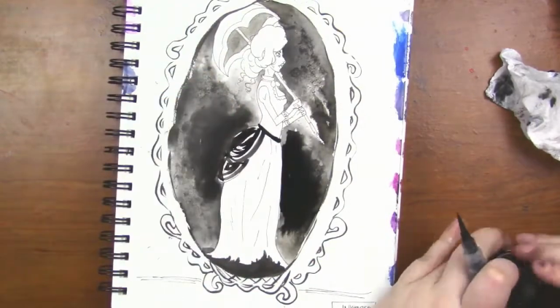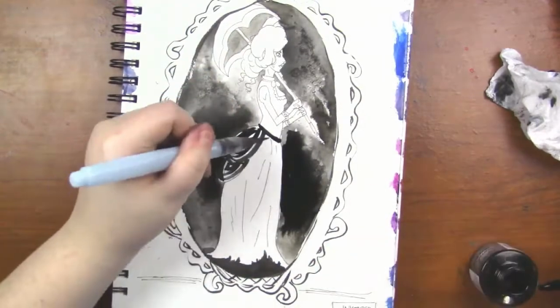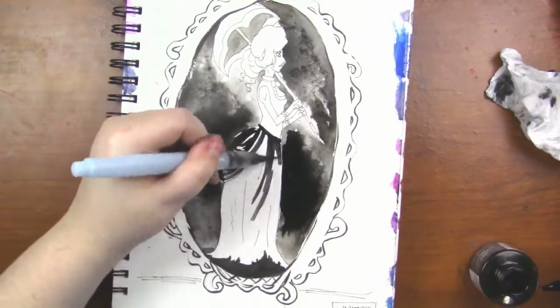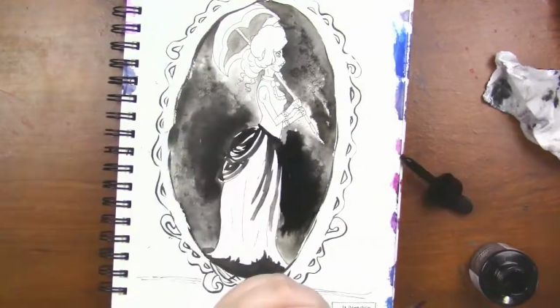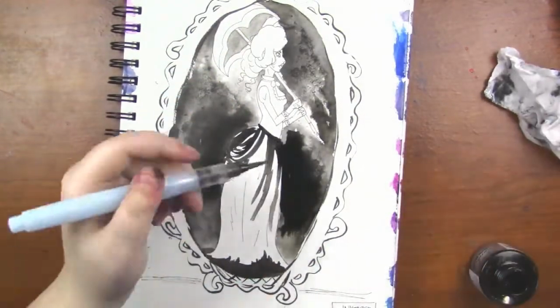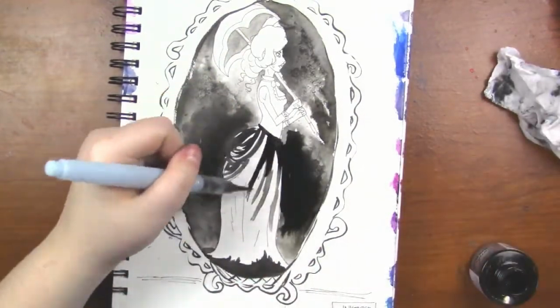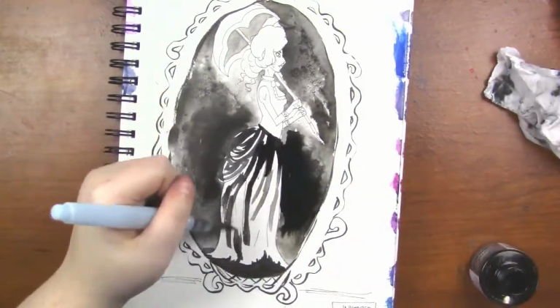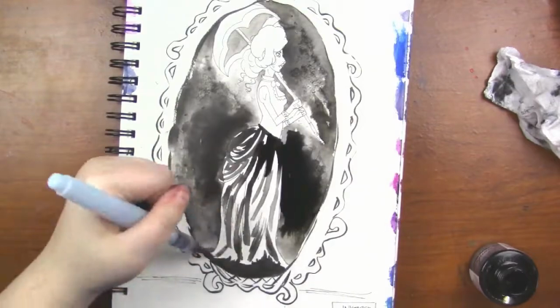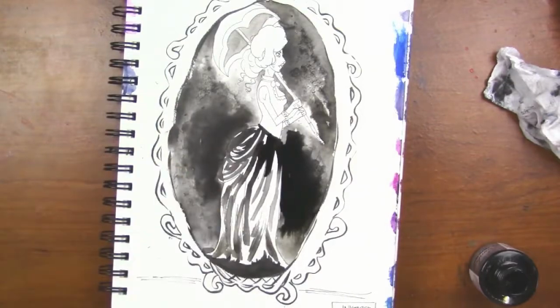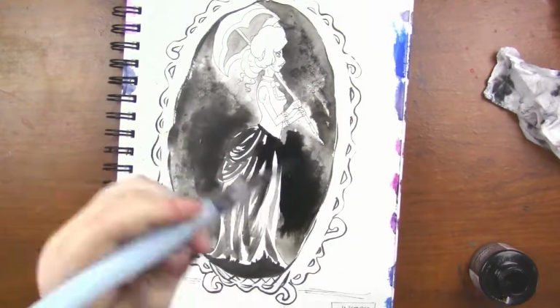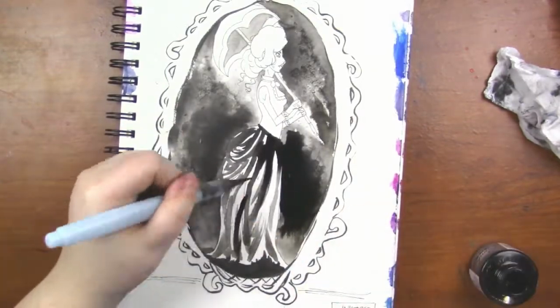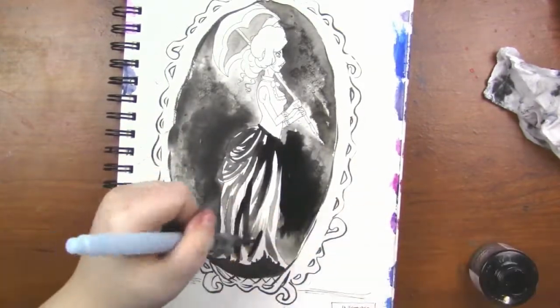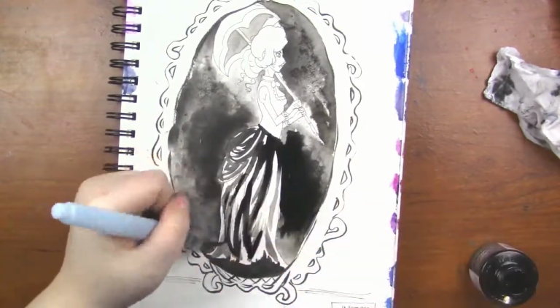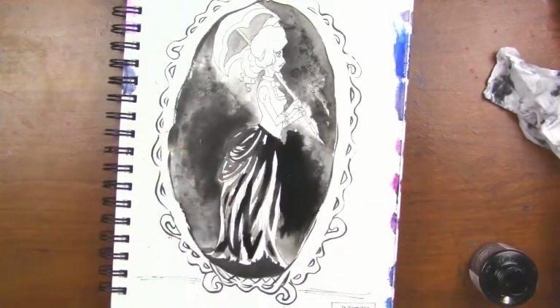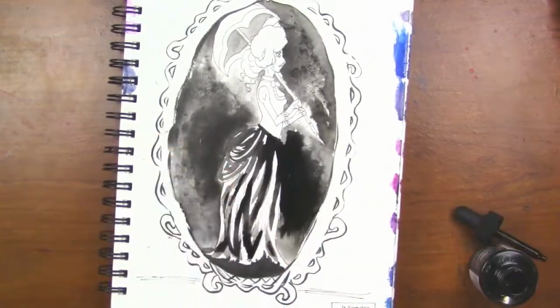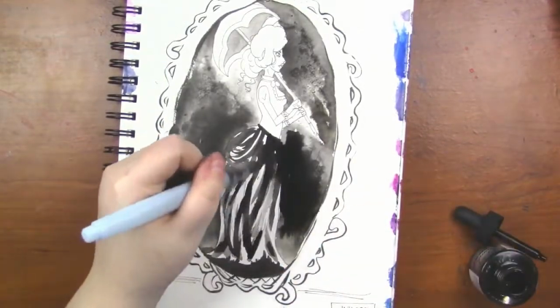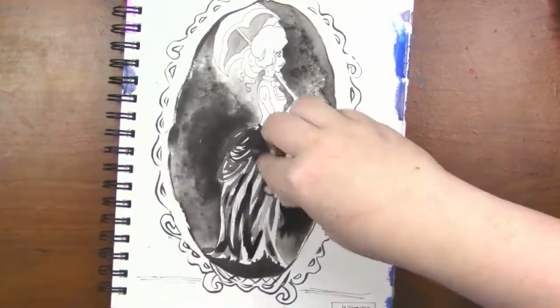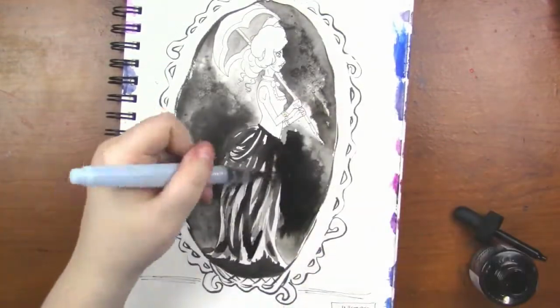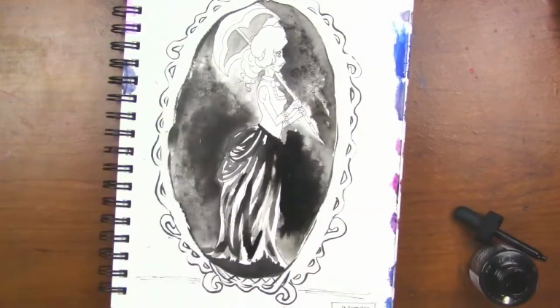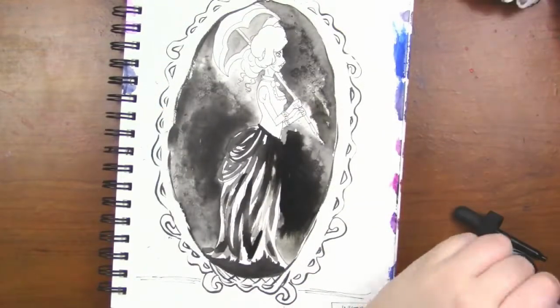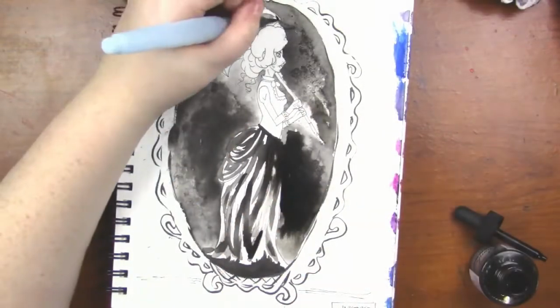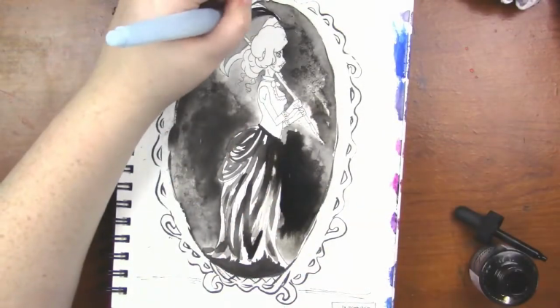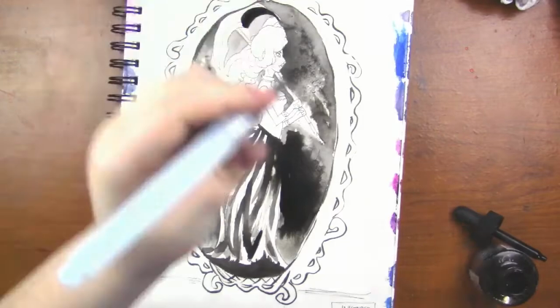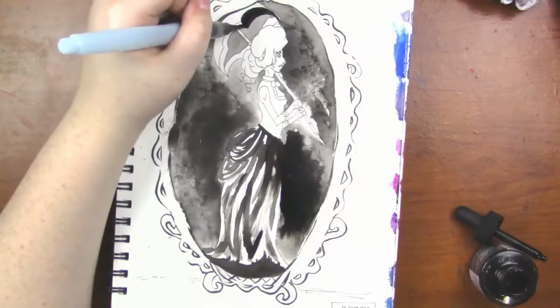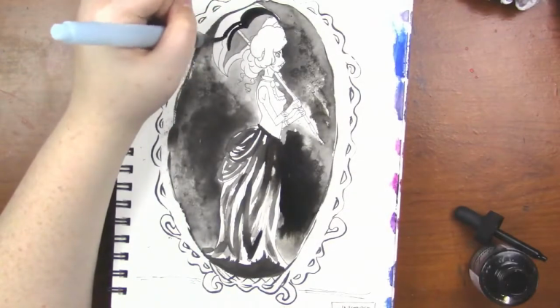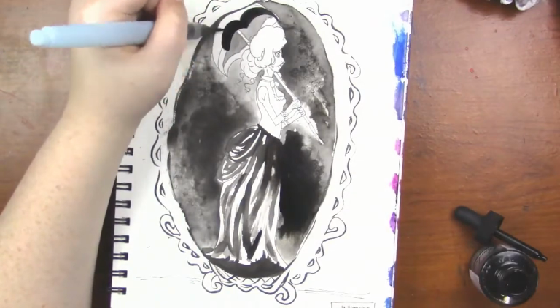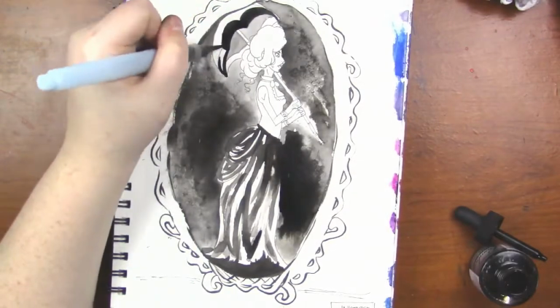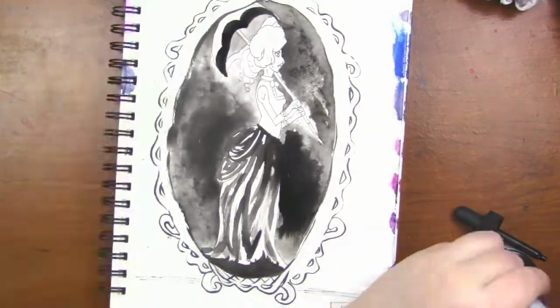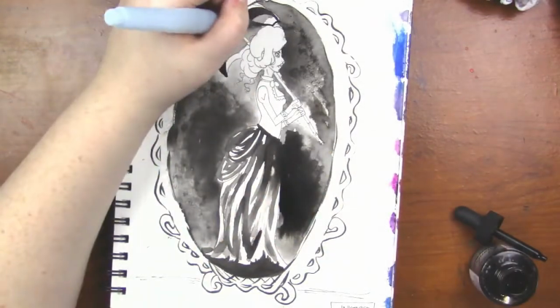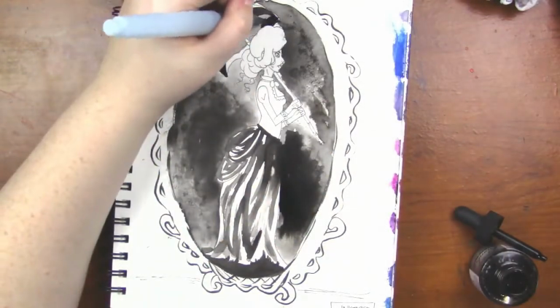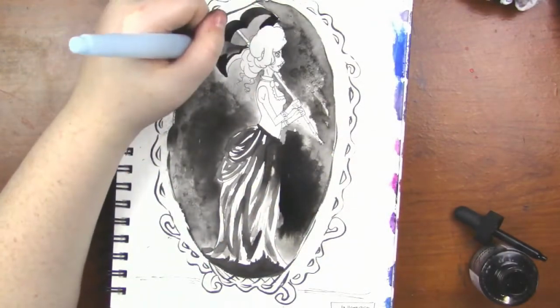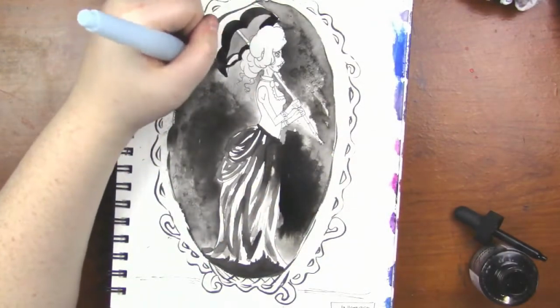With her skirt and stuff, I was just really kind of sketchy with it, but I really liked that look. And like I said, I'm just doing the monochromatic look.